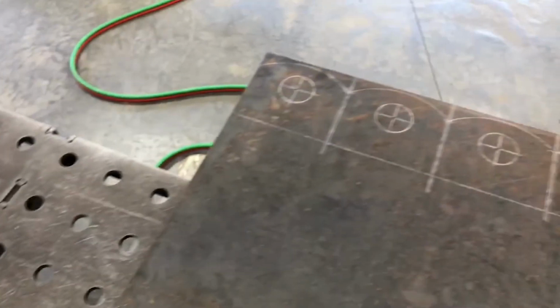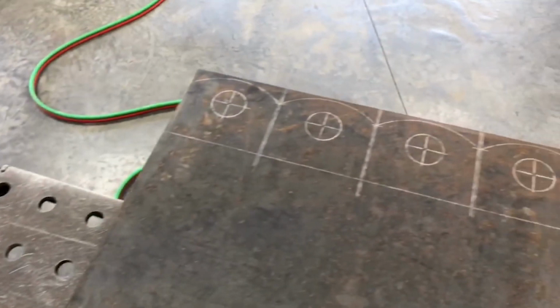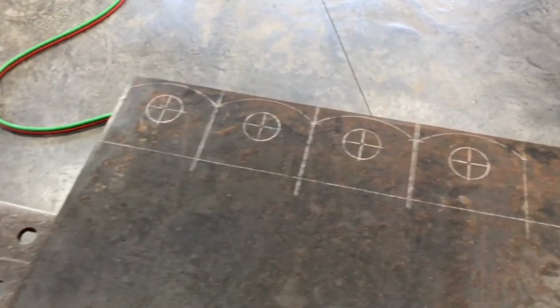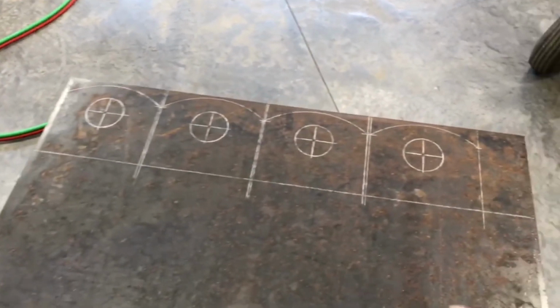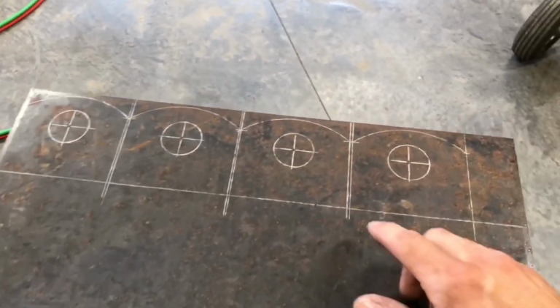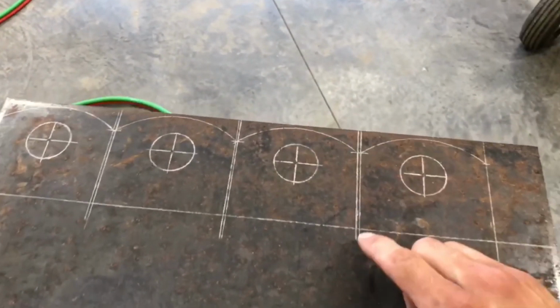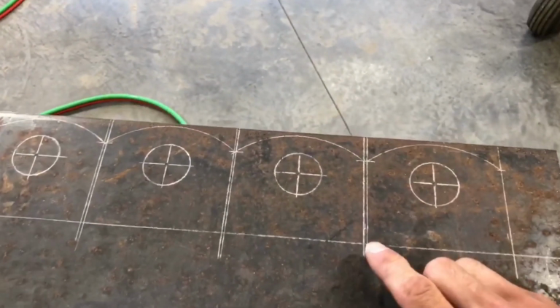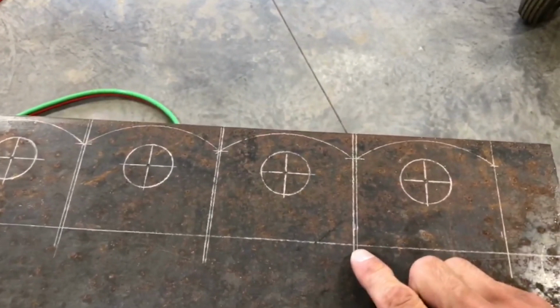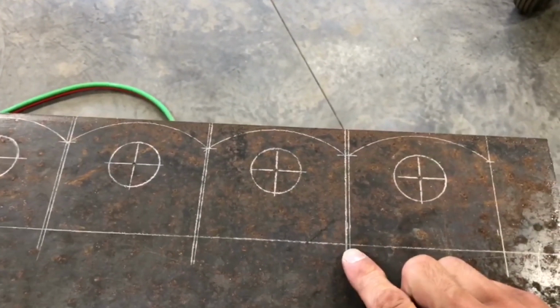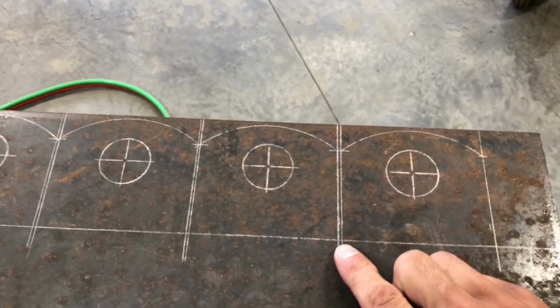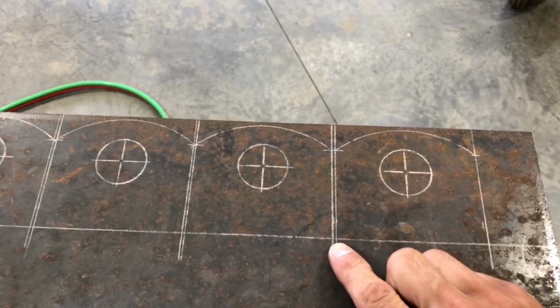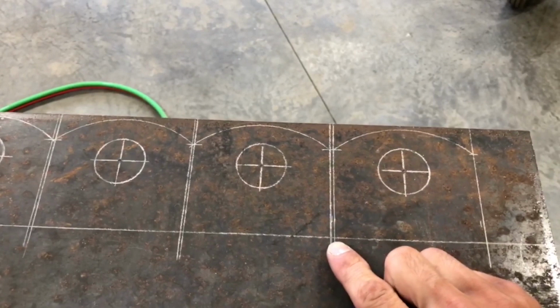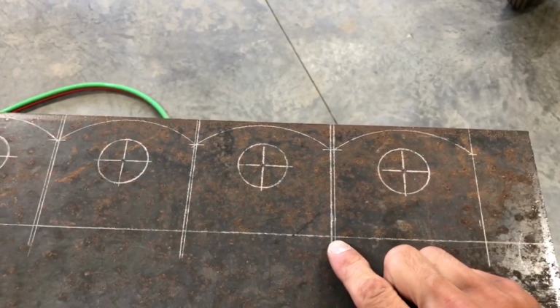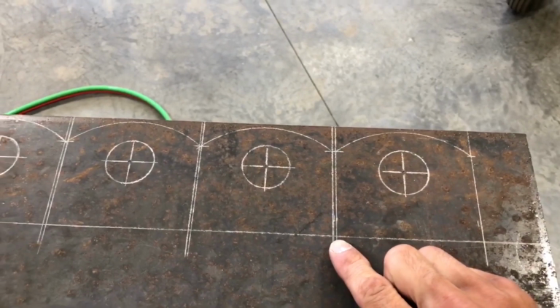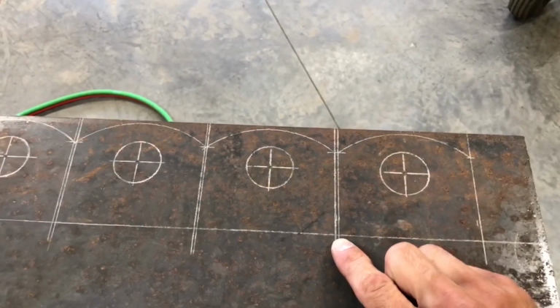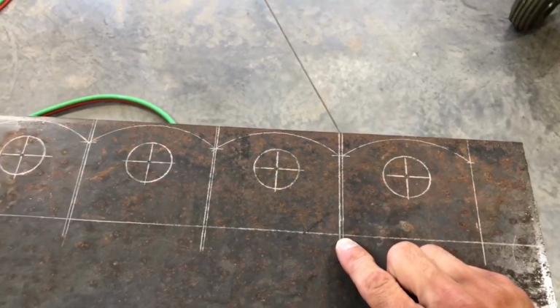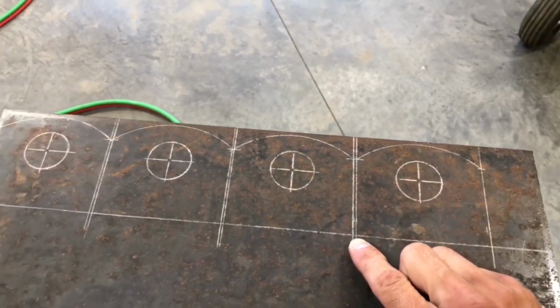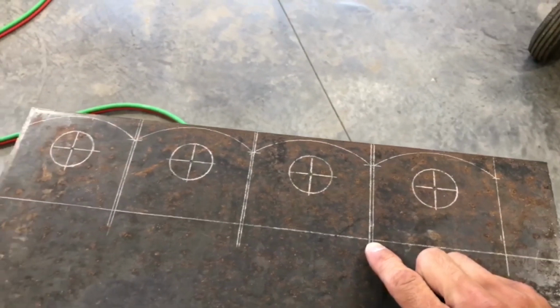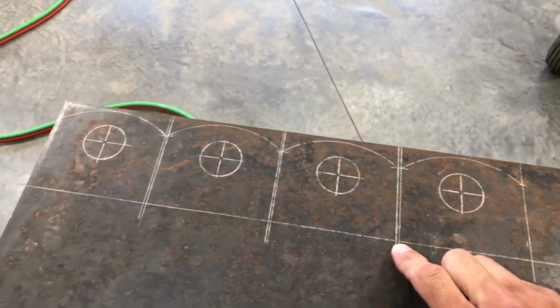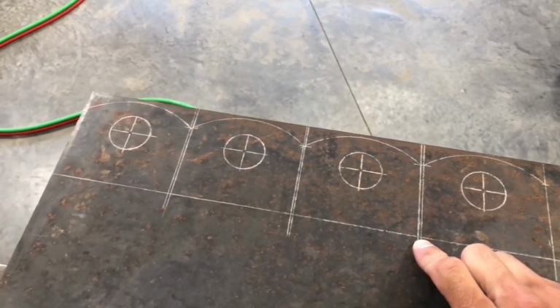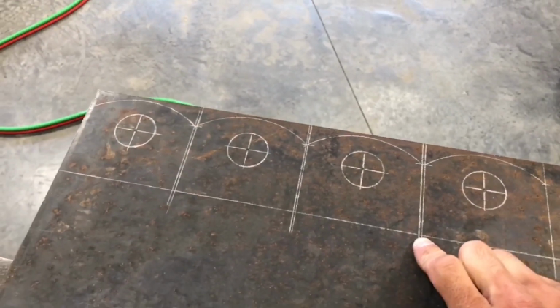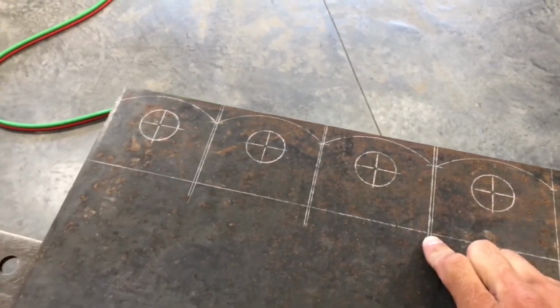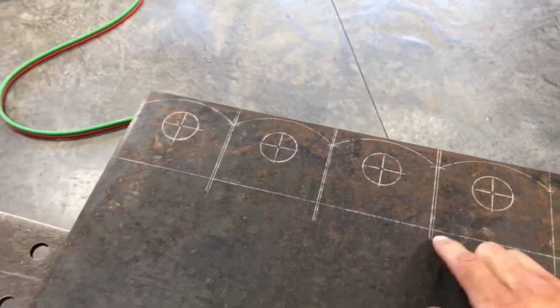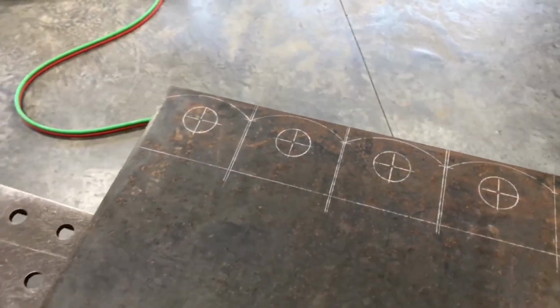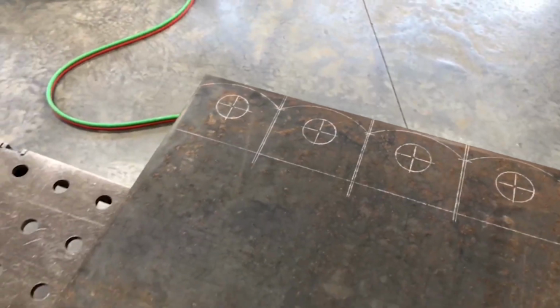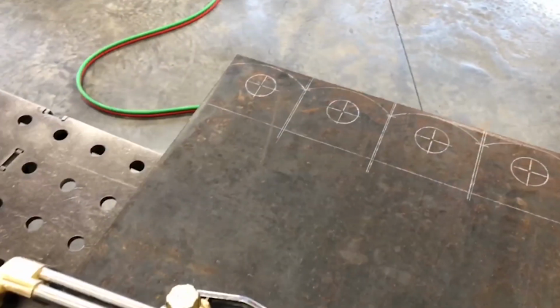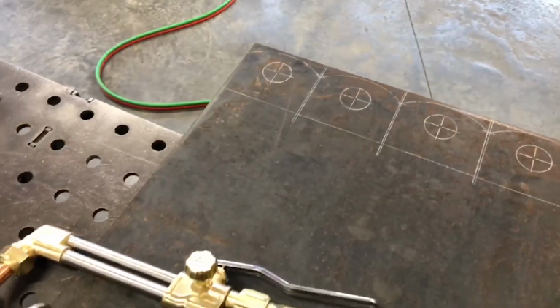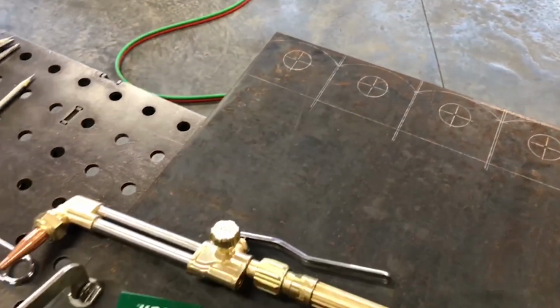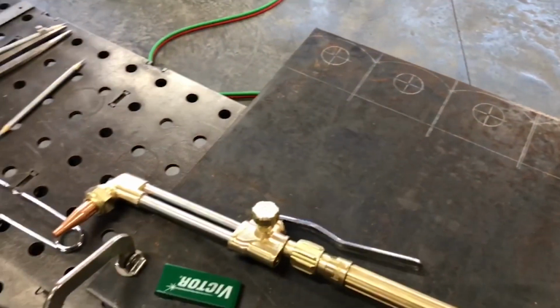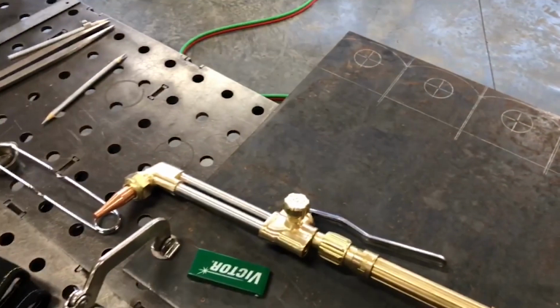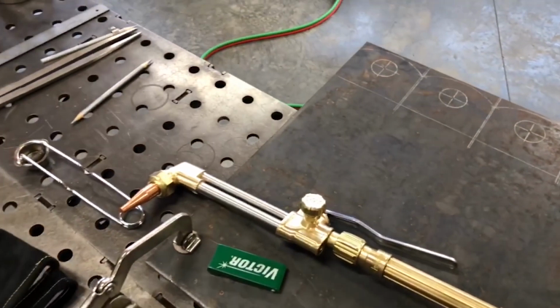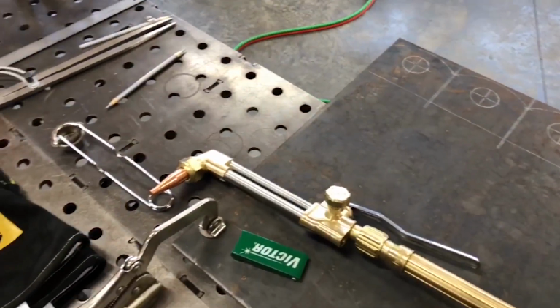Another thing to keep in mind is when you're doing your layout, account for your kerf — that's the width of your cut. In this case, with a number zero tip, that's about a sixteenth of an inch.